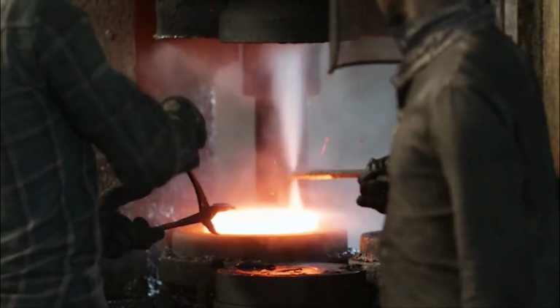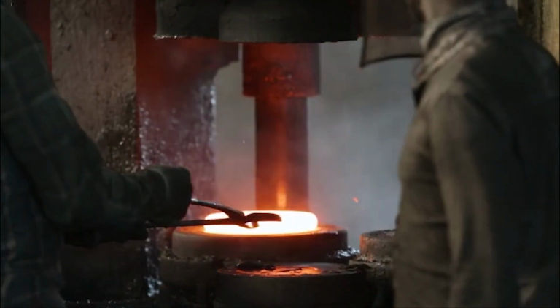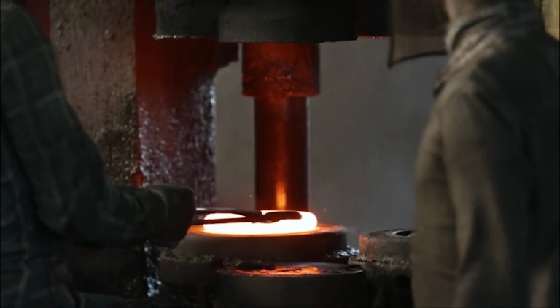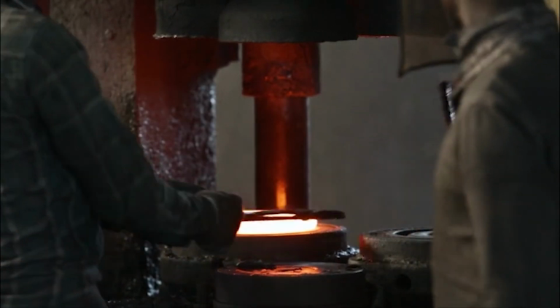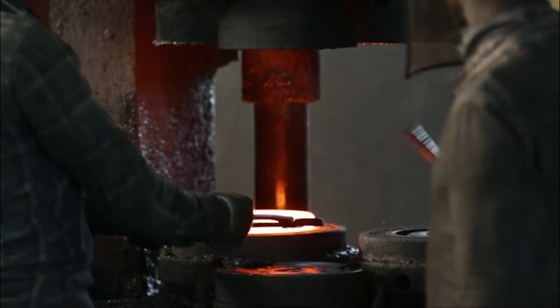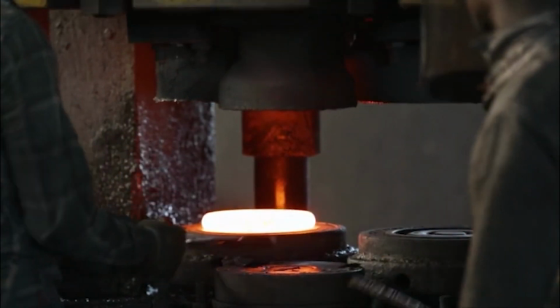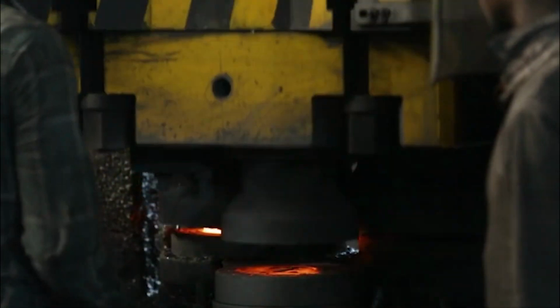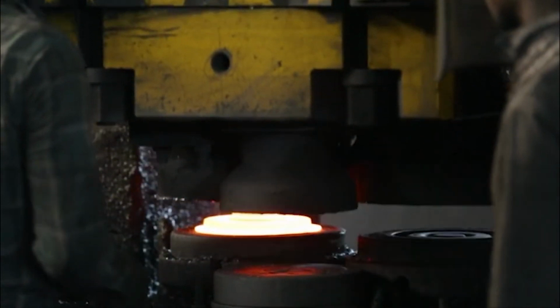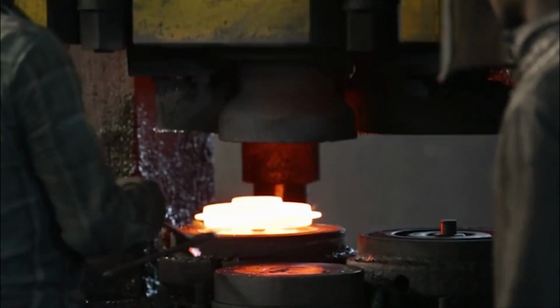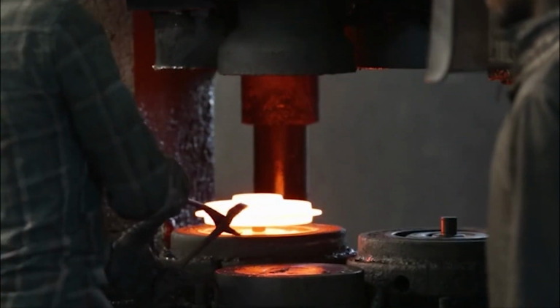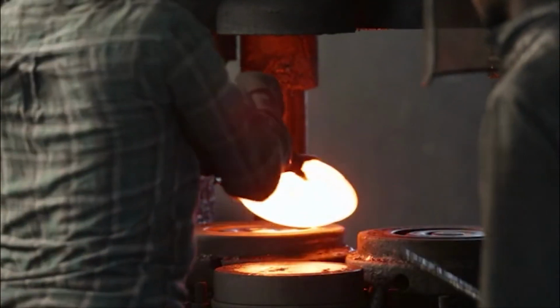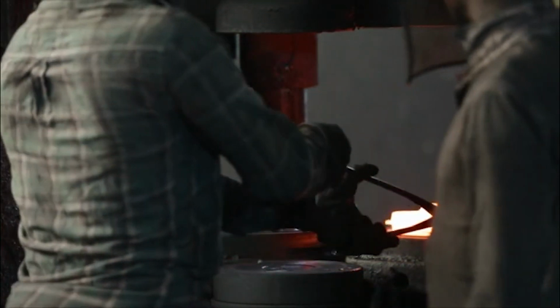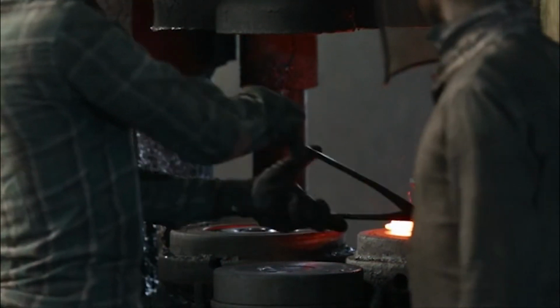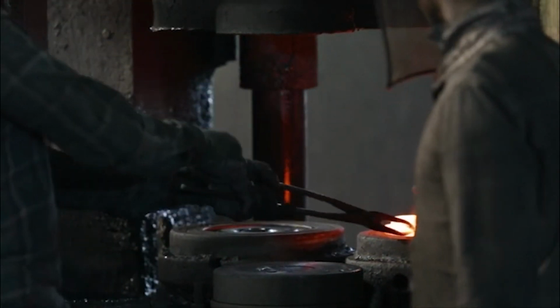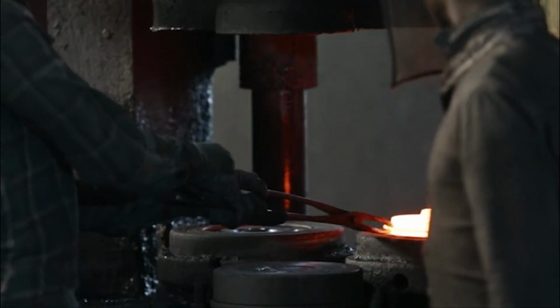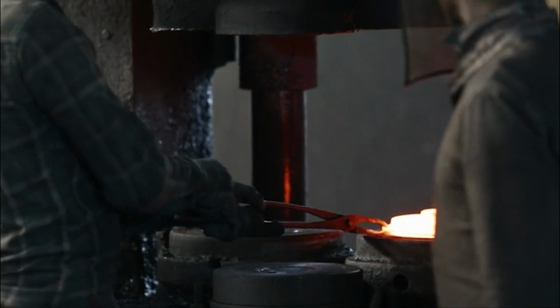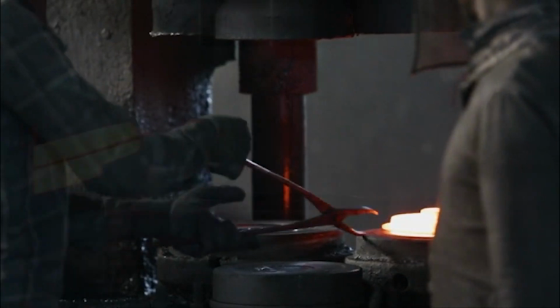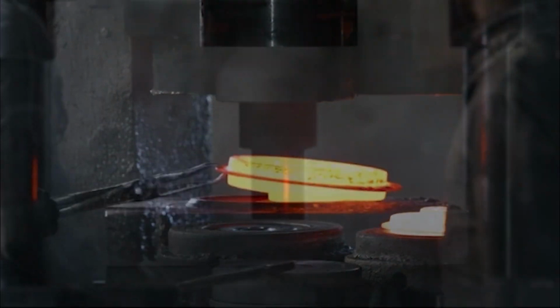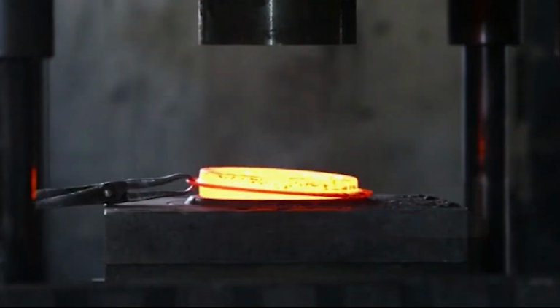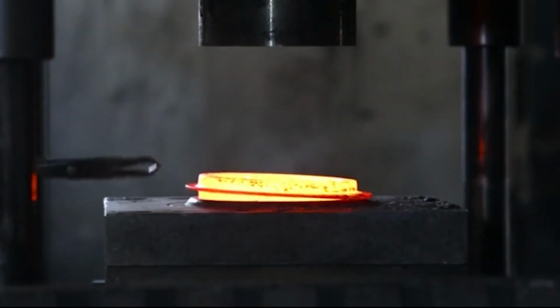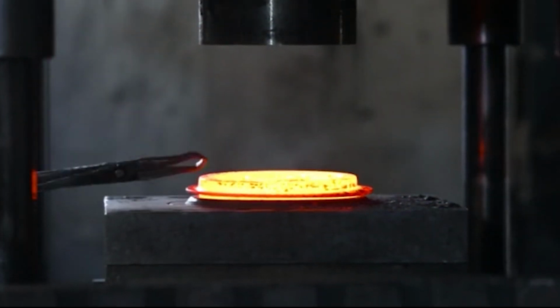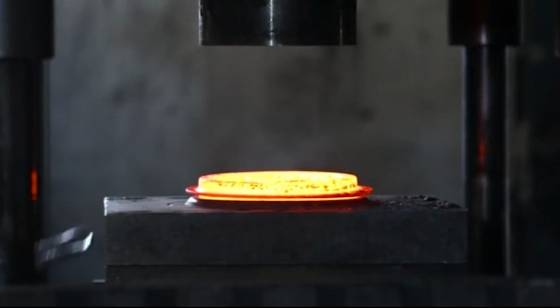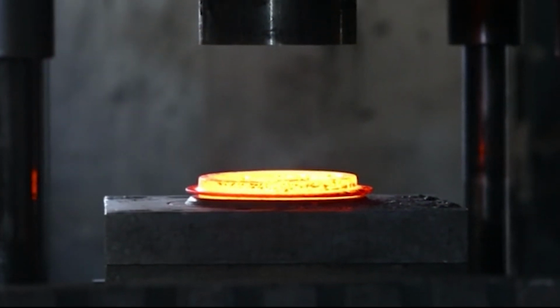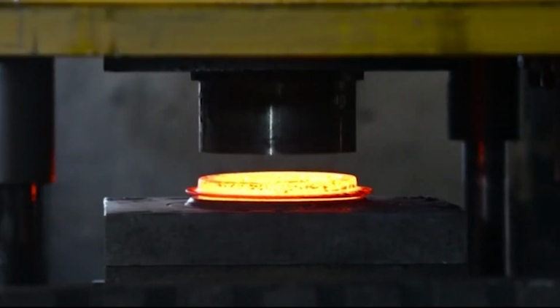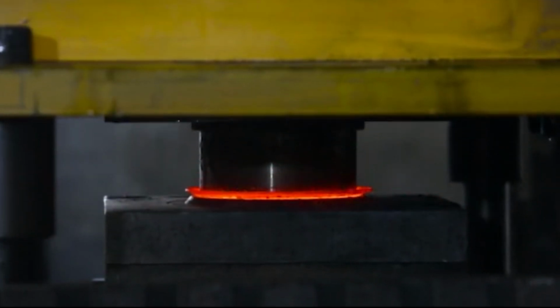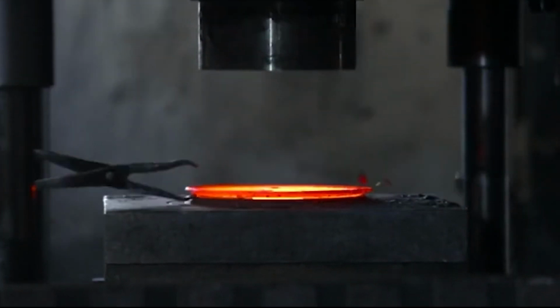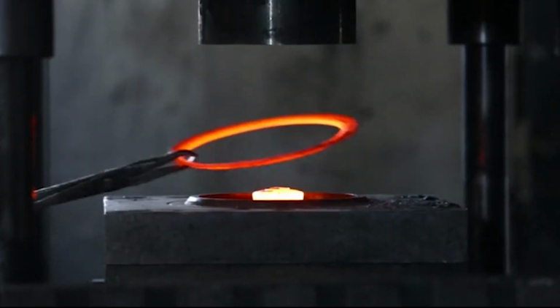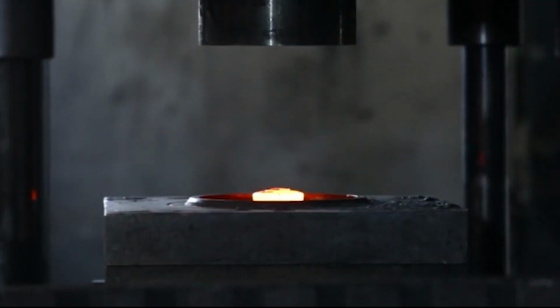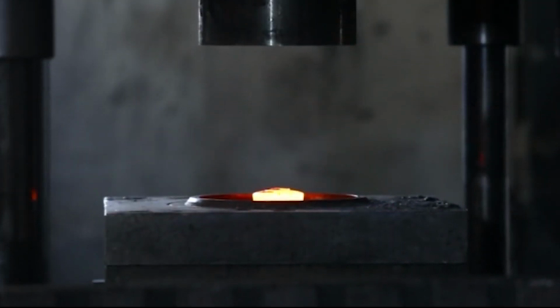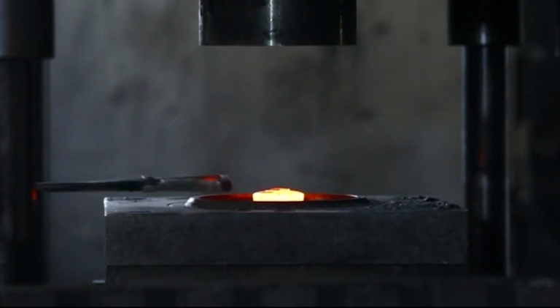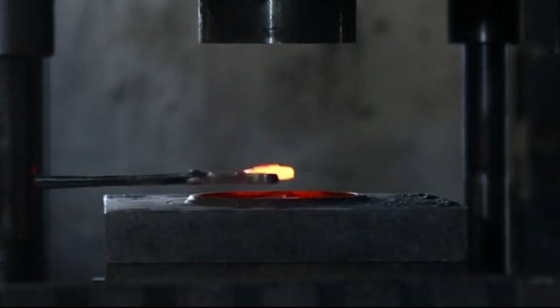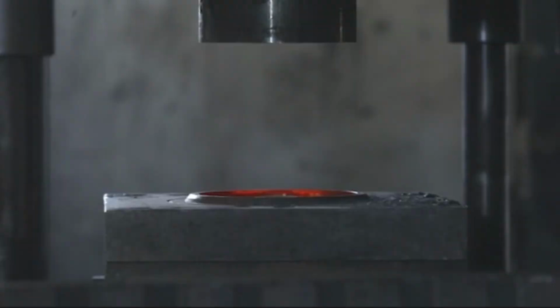Lubricants are necessary in forging operations to minimize friction, extend die life, reduce scrap parts, and prevent stuck forgings. Henkel is a leading manufacturer of forging lubricant products with their Bonderite portfolio and has decades of experience in this industry.